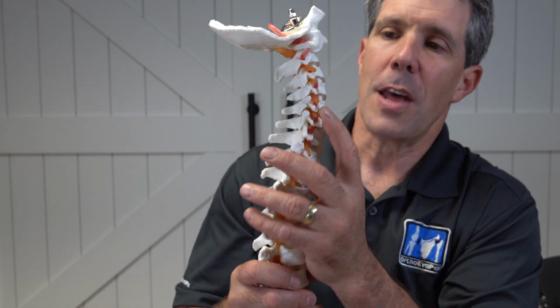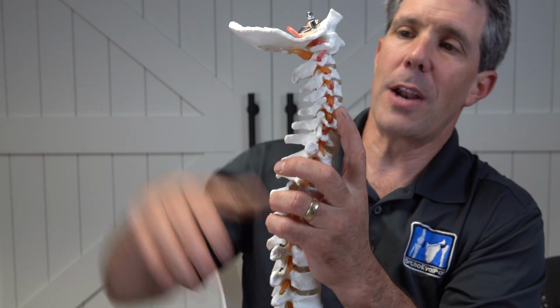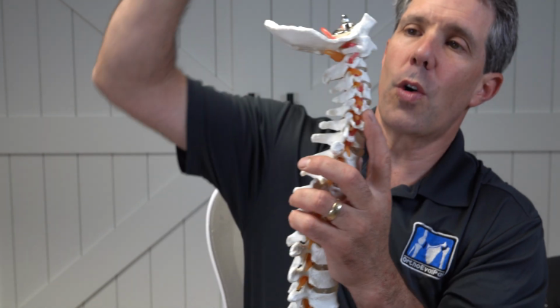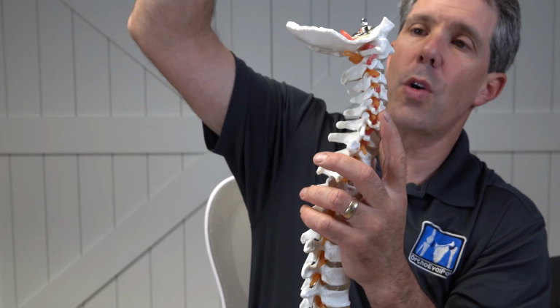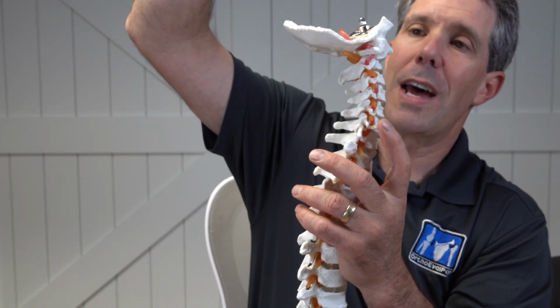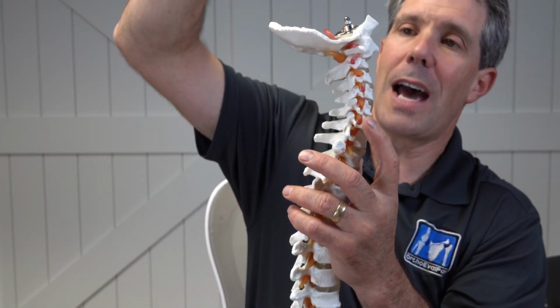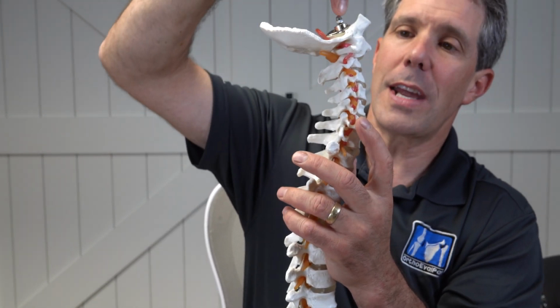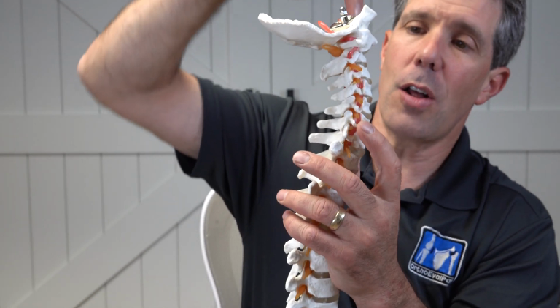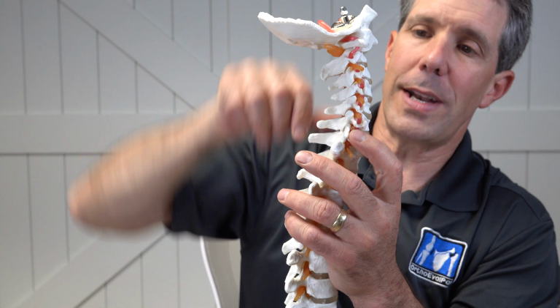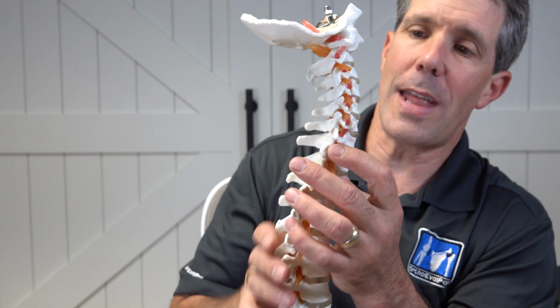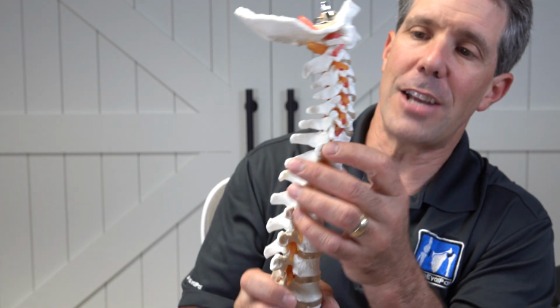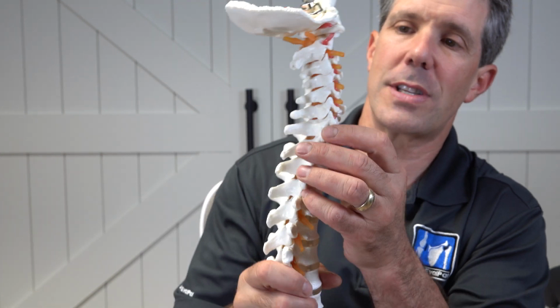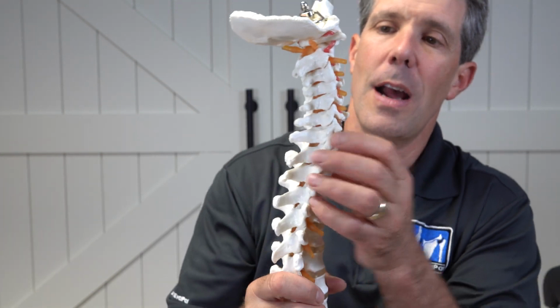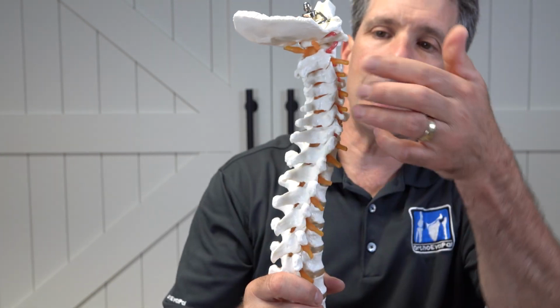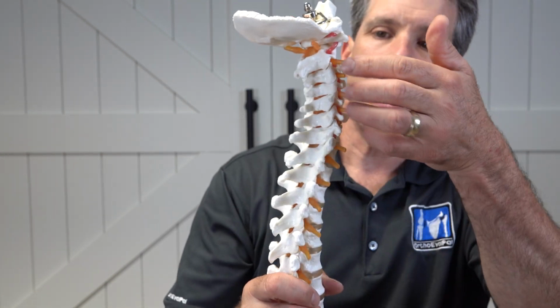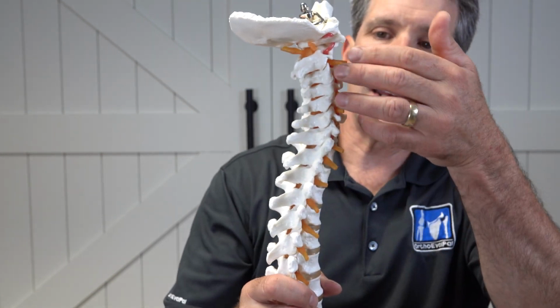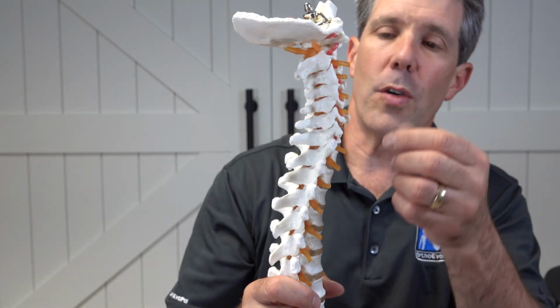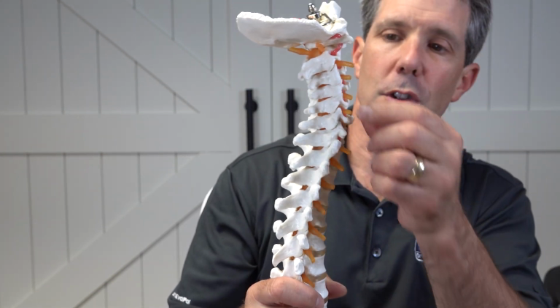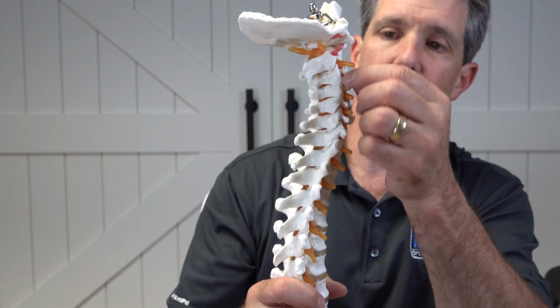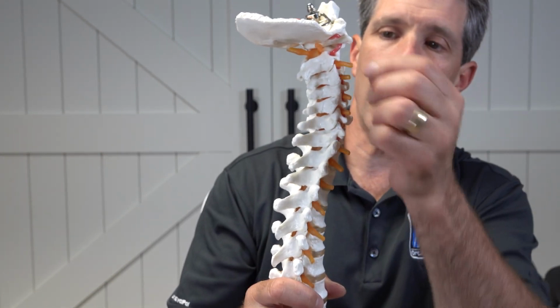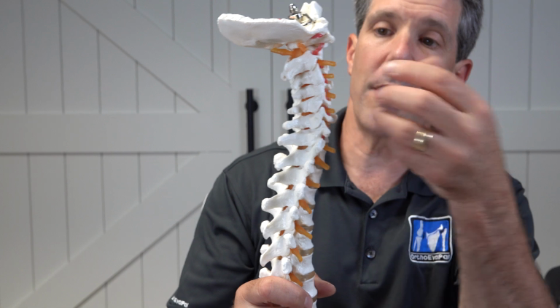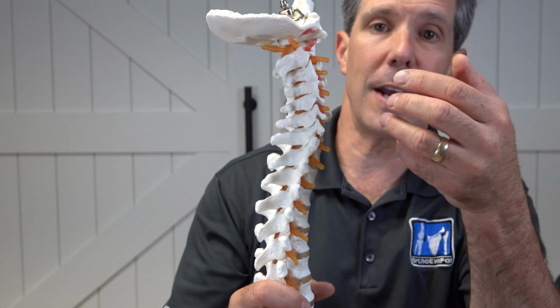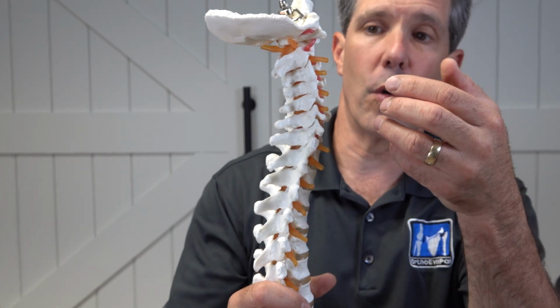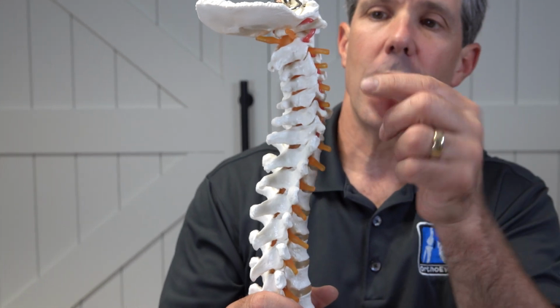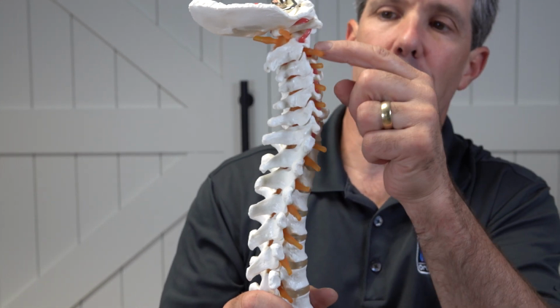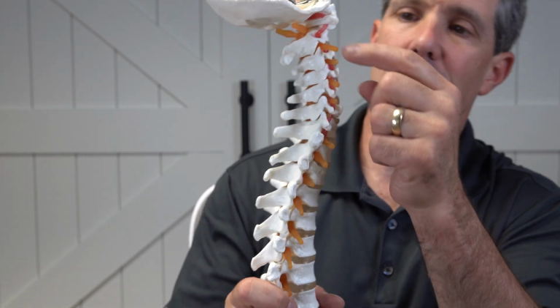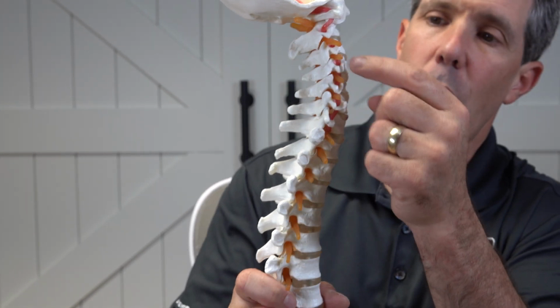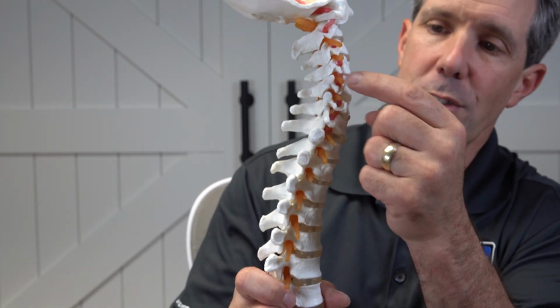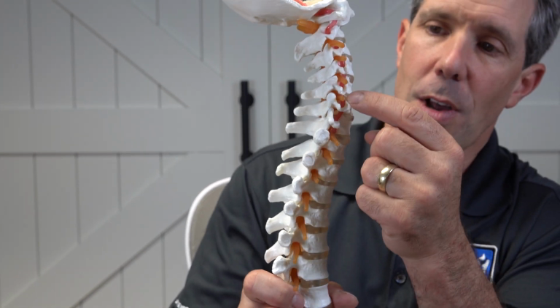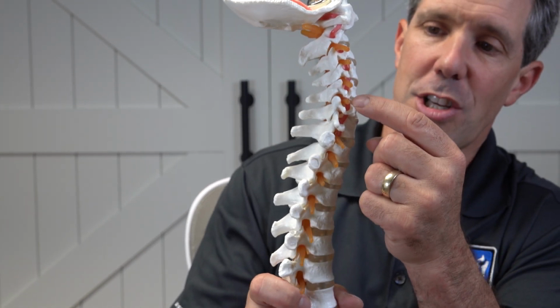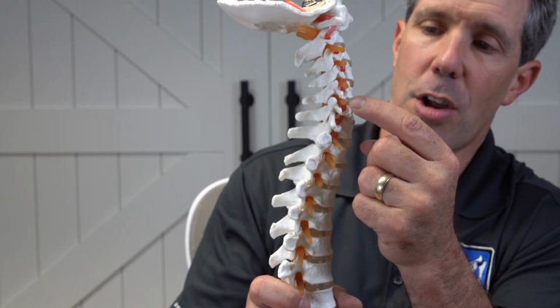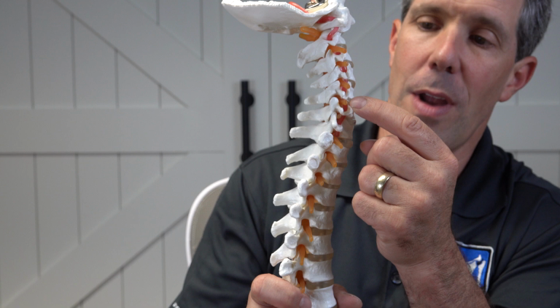The spinal cord goes down the canal all the way down. And then, as you can see, these yellow nerves here that come off that spinal cord come through these little holes on each side. They're called foramen.